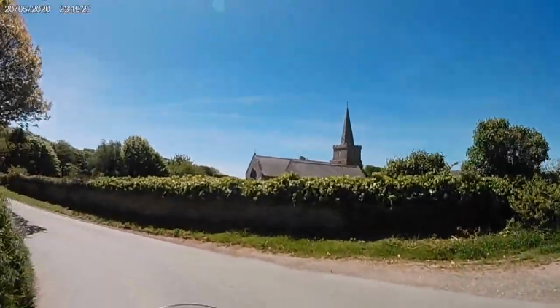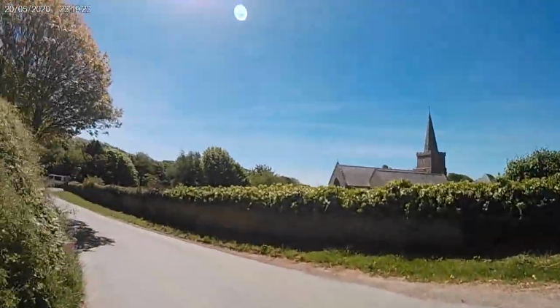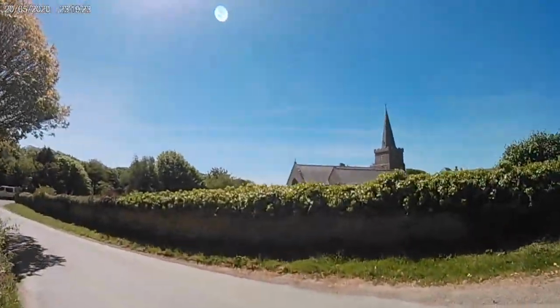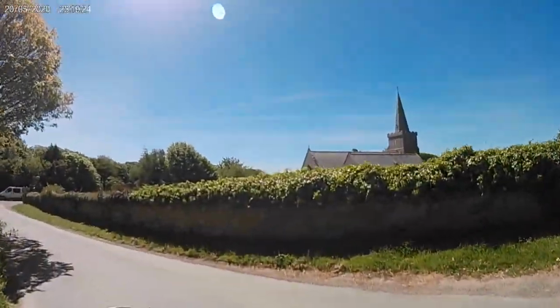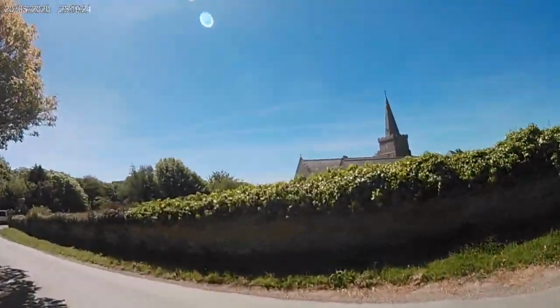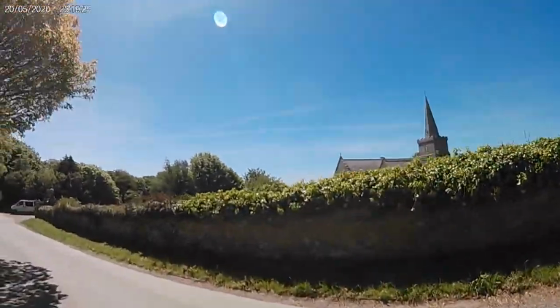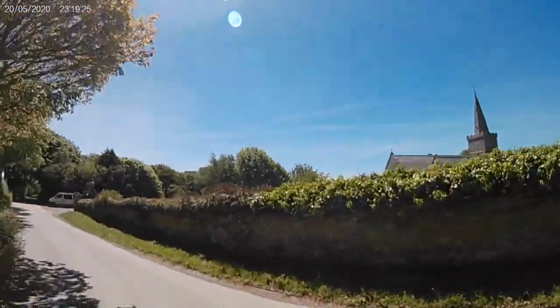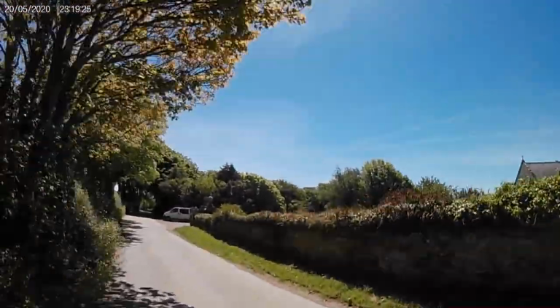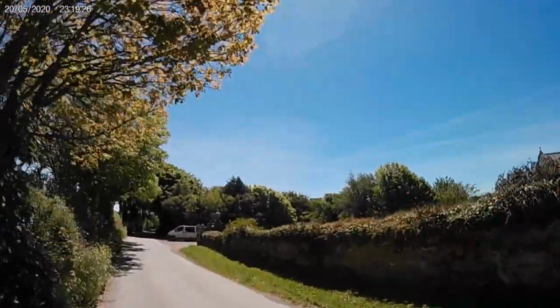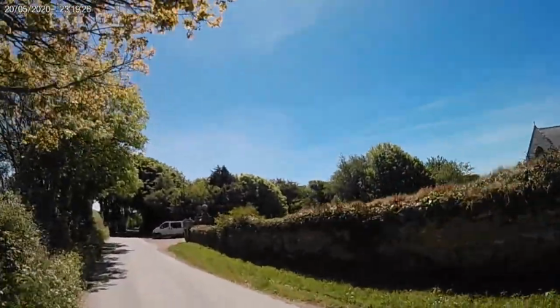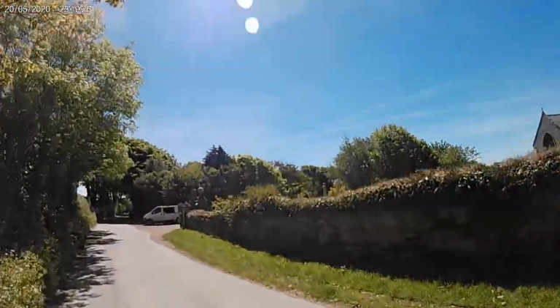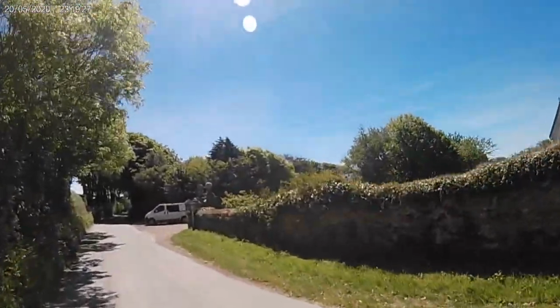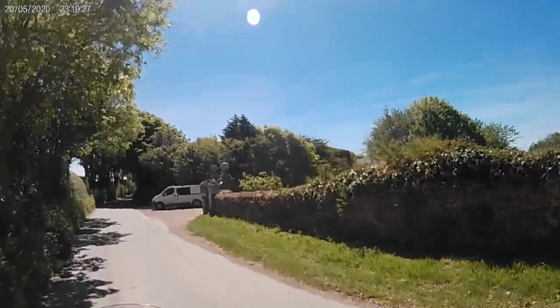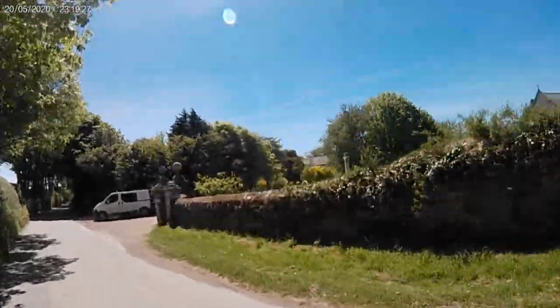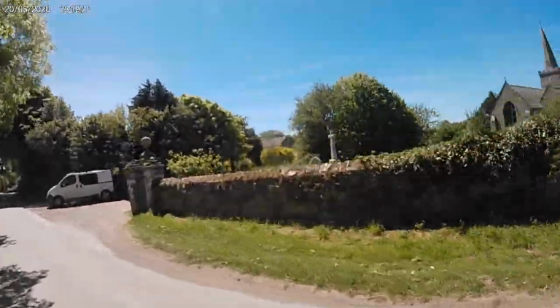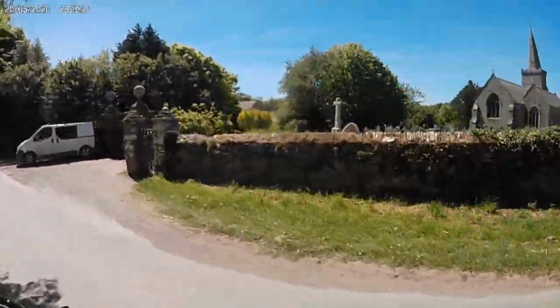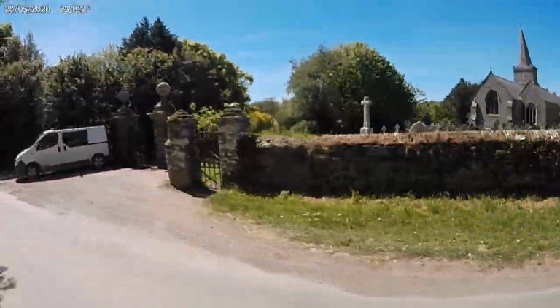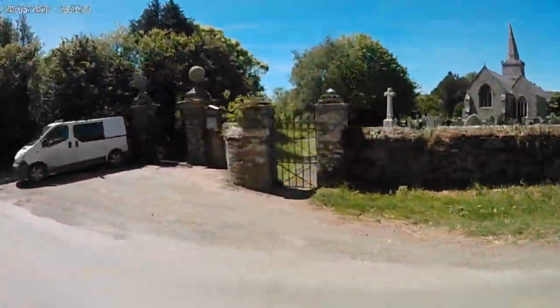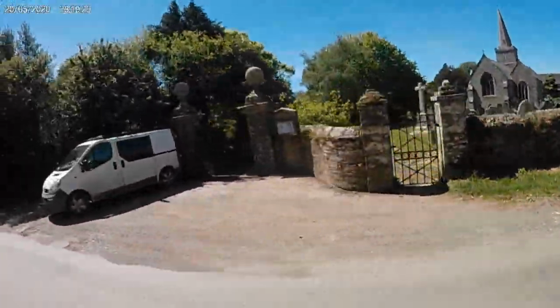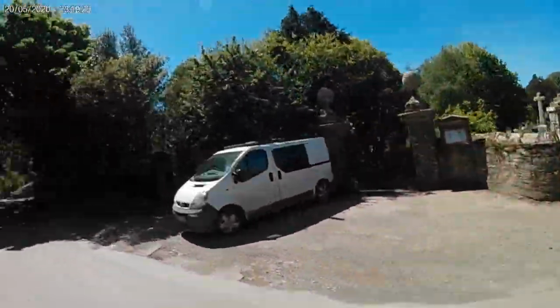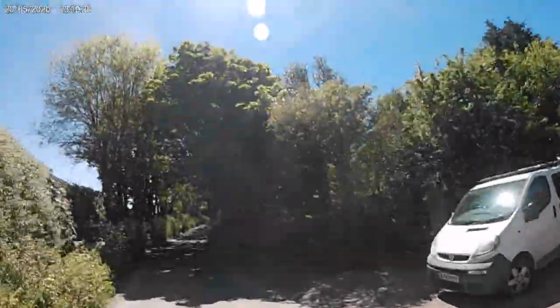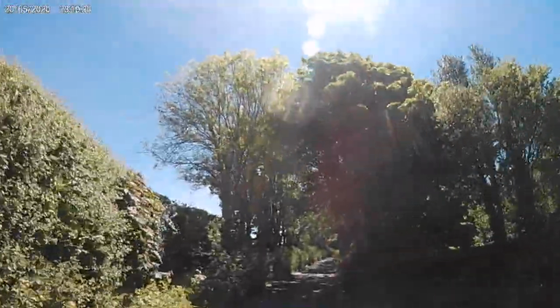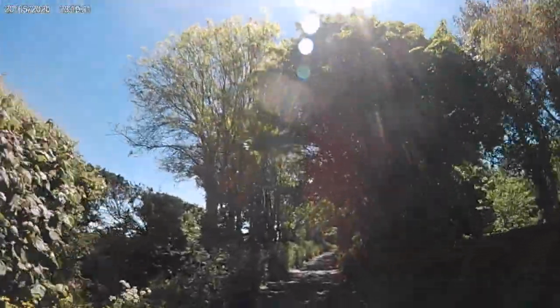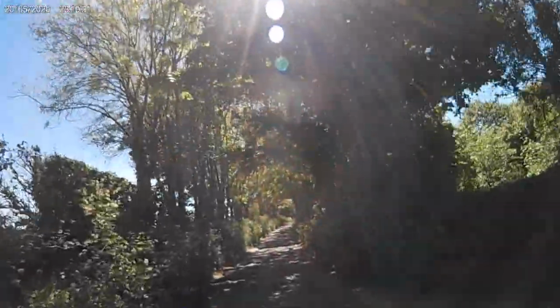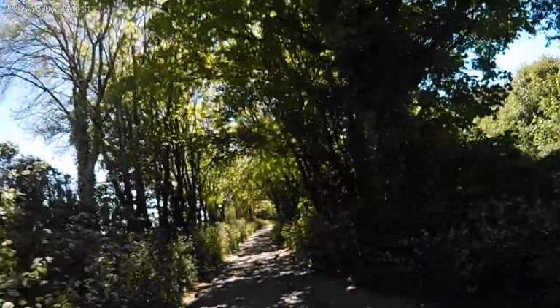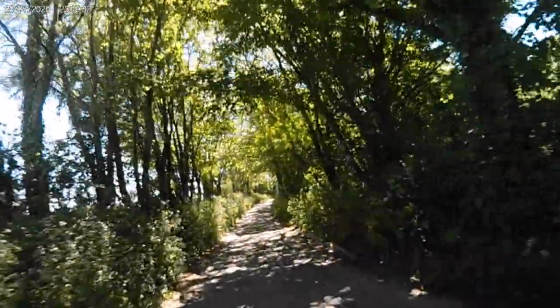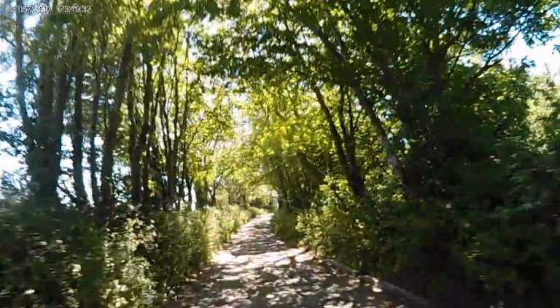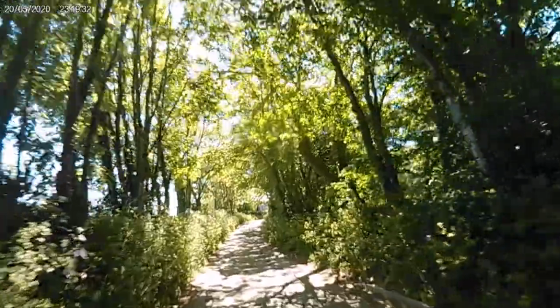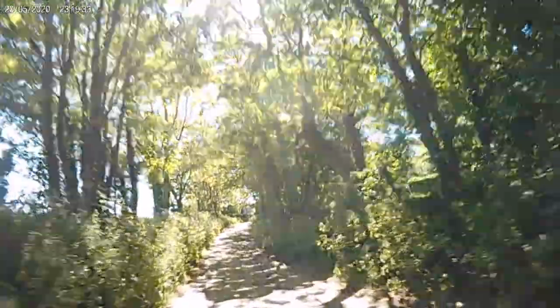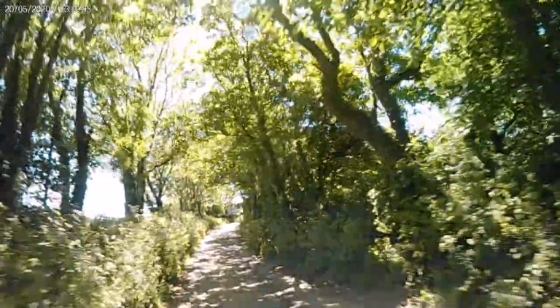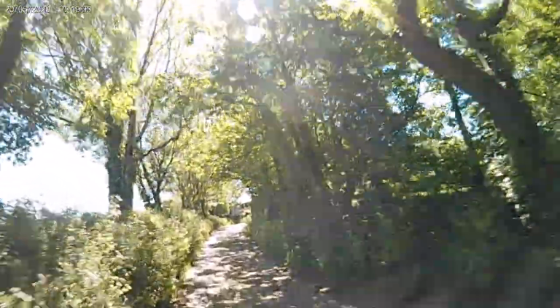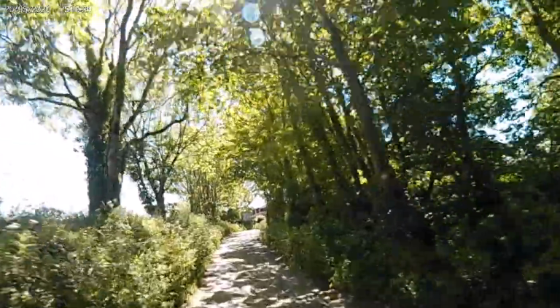This is St Lawrence Church, Bigbury, built back in the 14th century. From the bay it's used as a landmark for those out at sea.